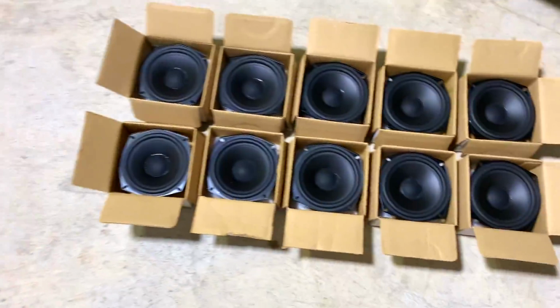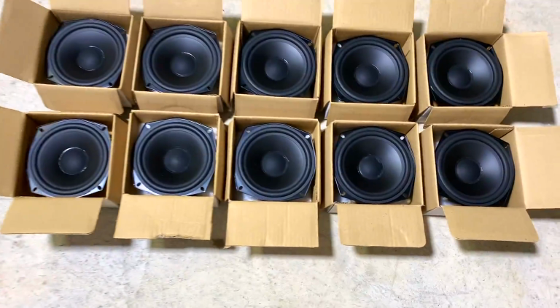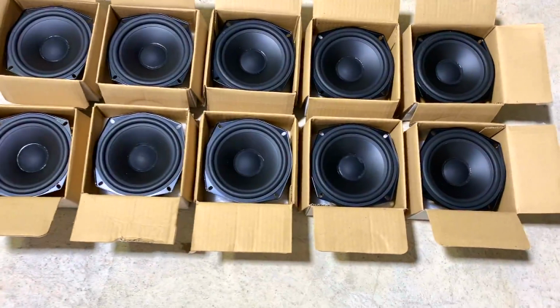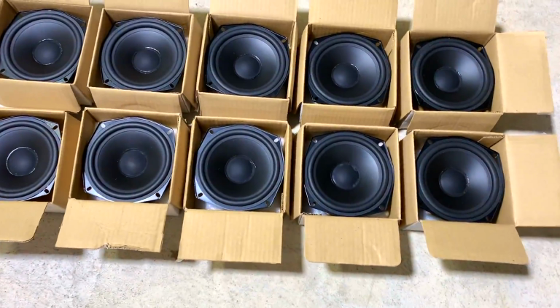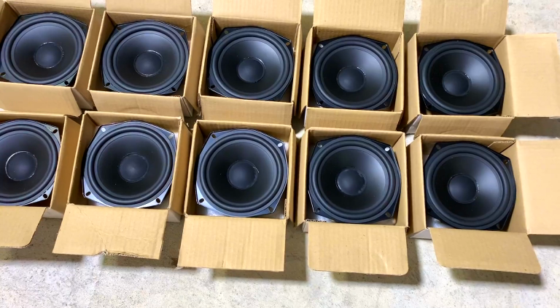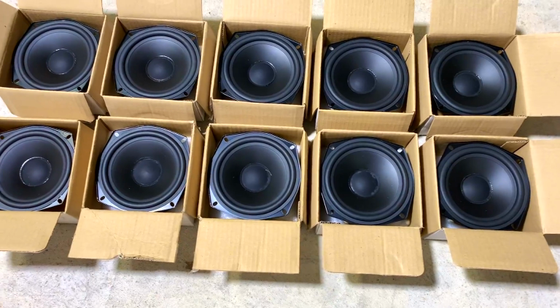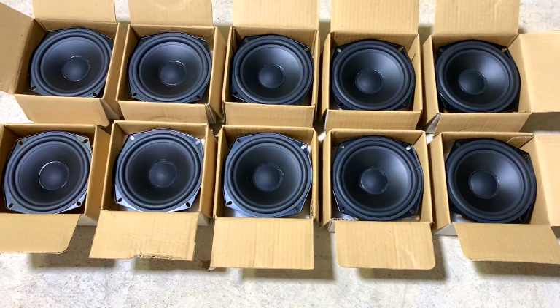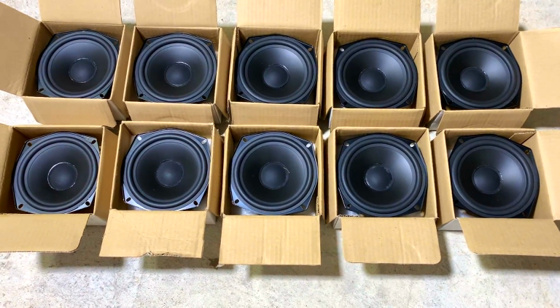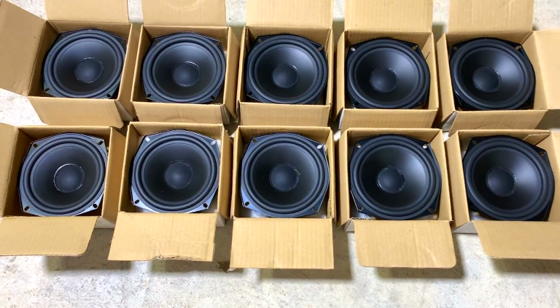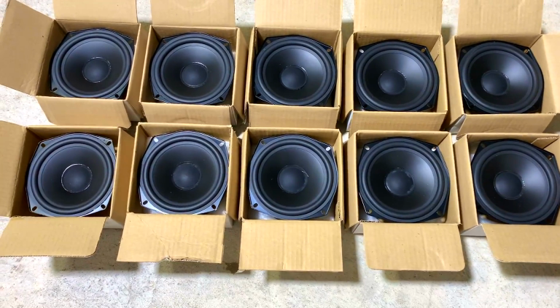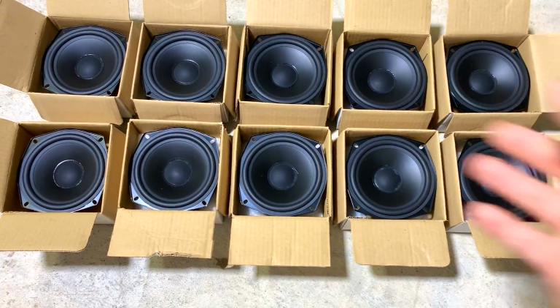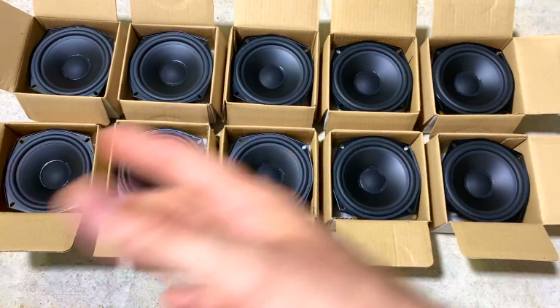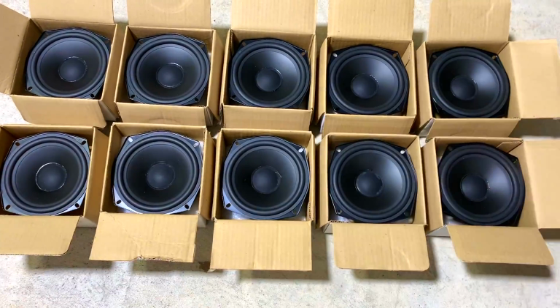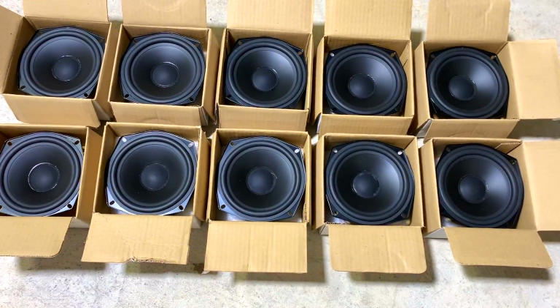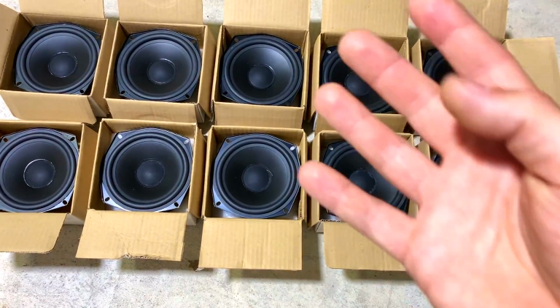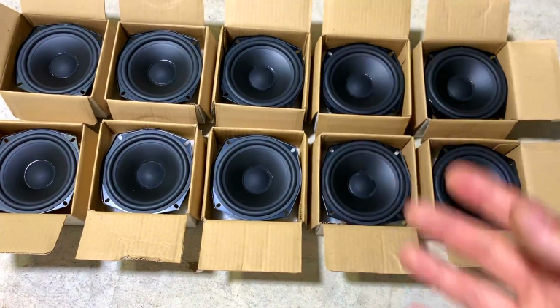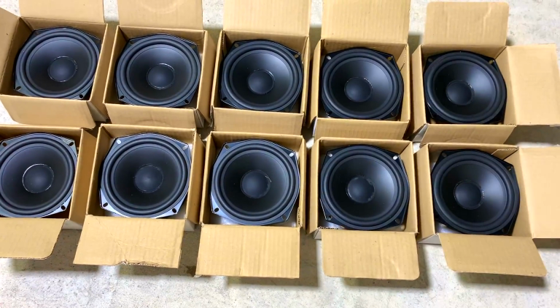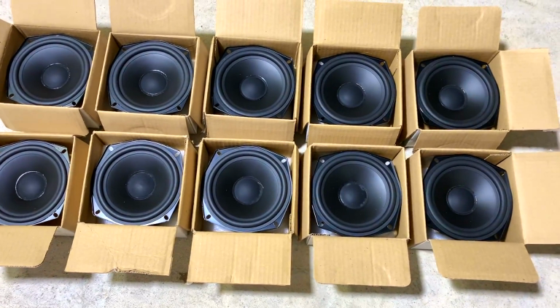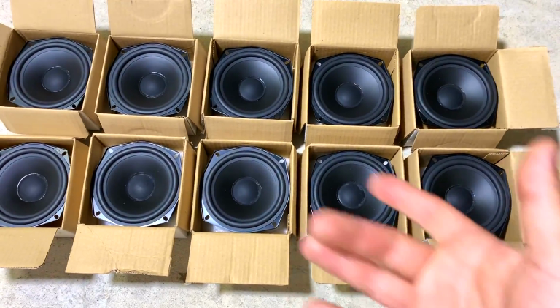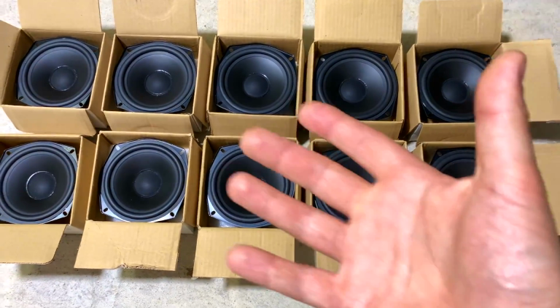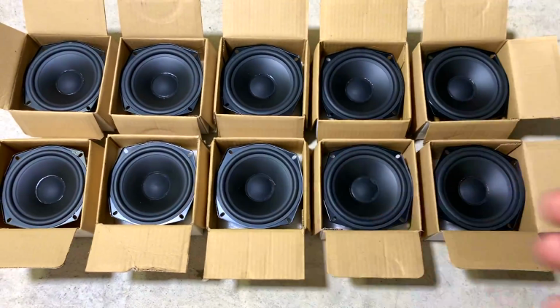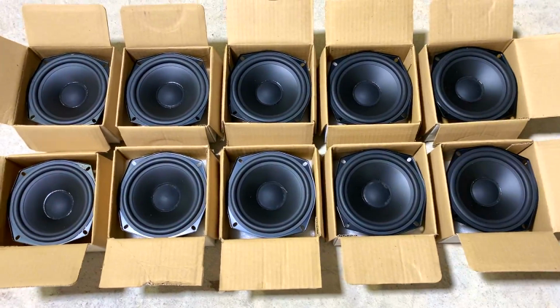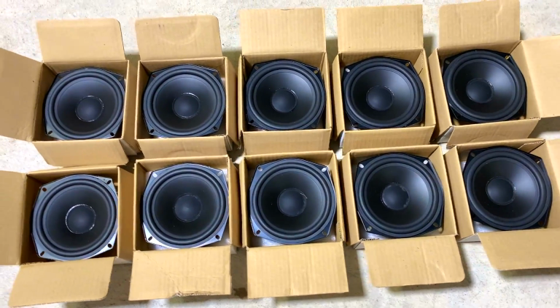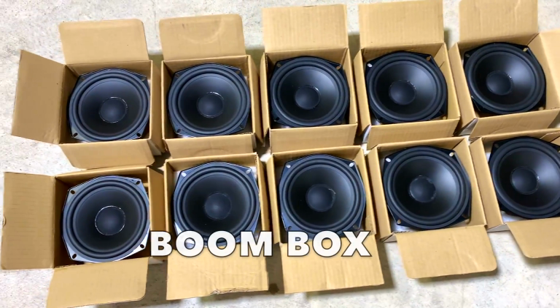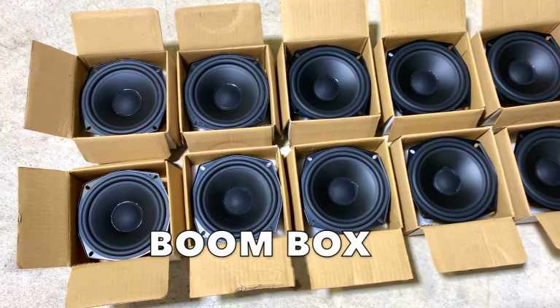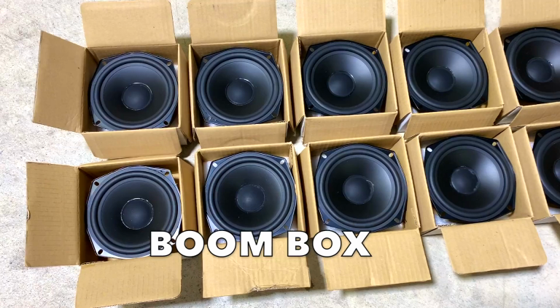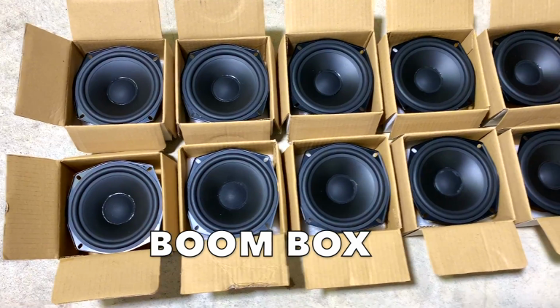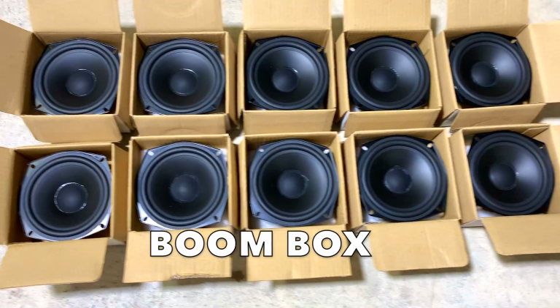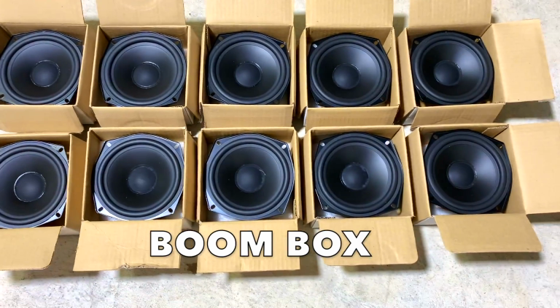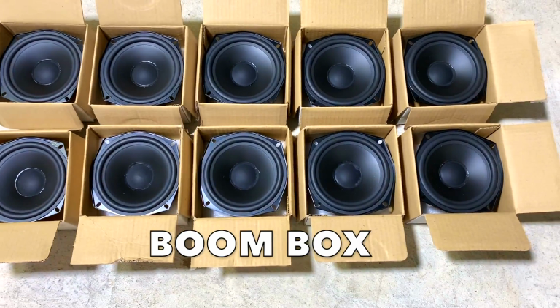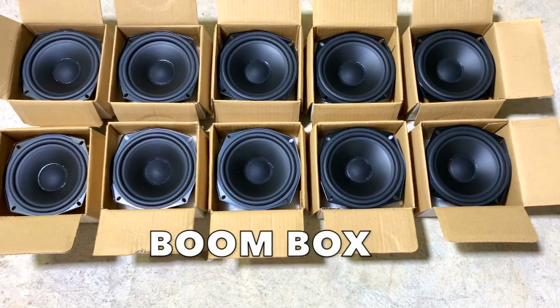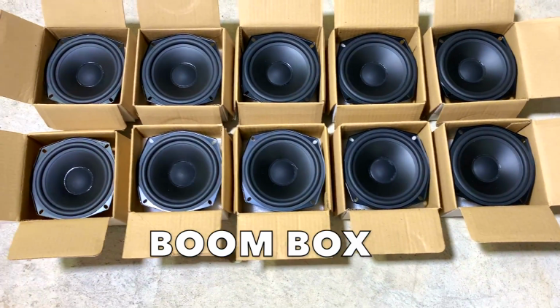I've got some speakers here. I've had this thing sitting here for nine years waiting for a project, and I'm like — I'm gonna make a big boombox!